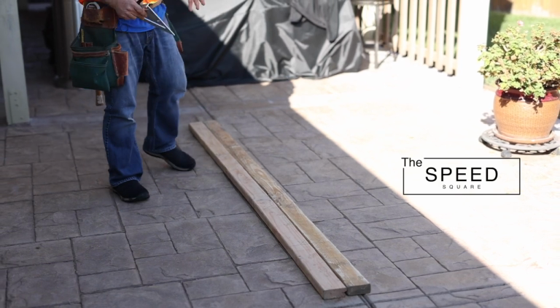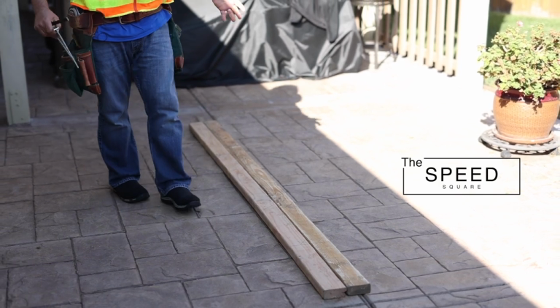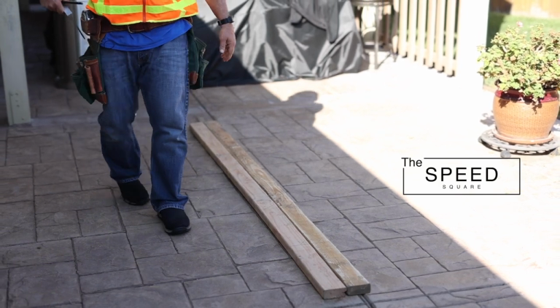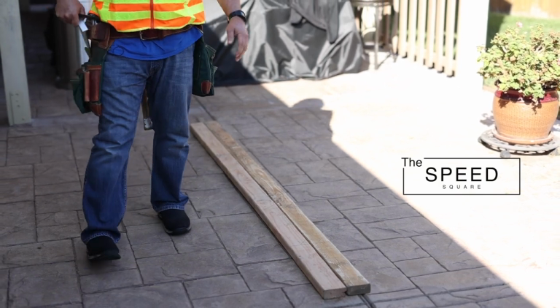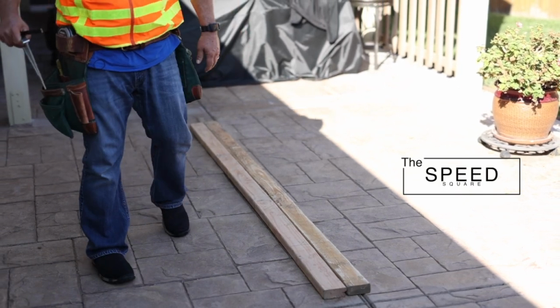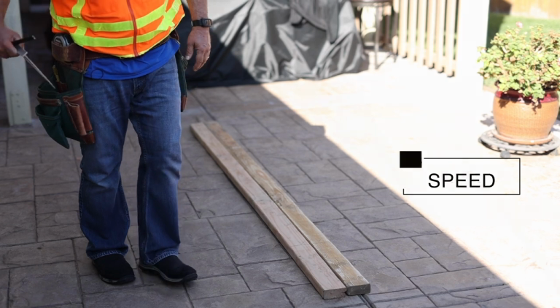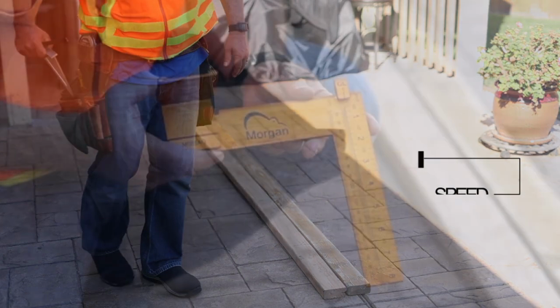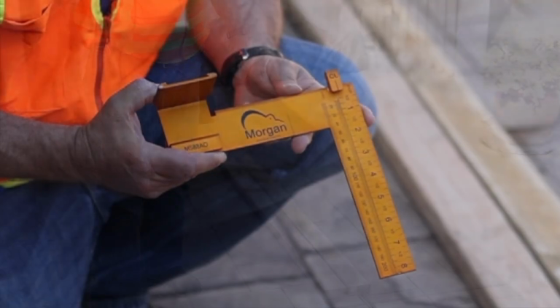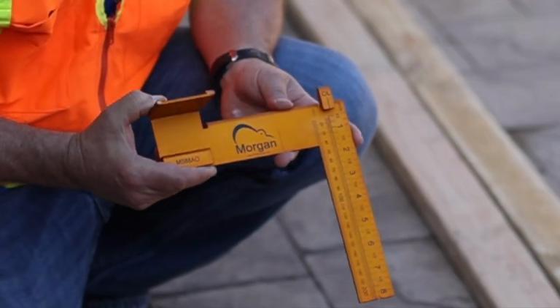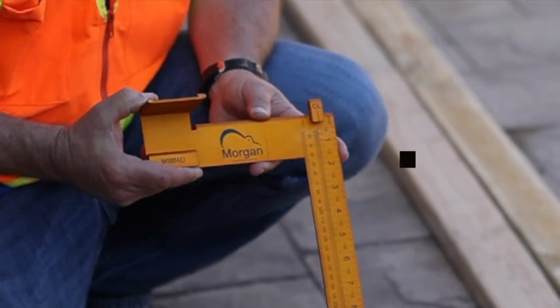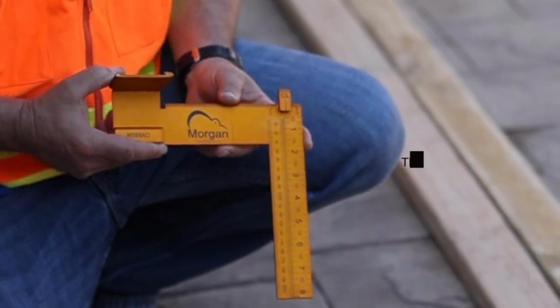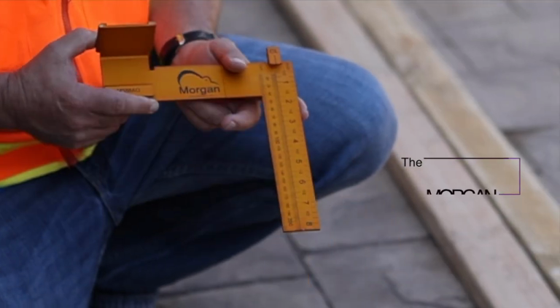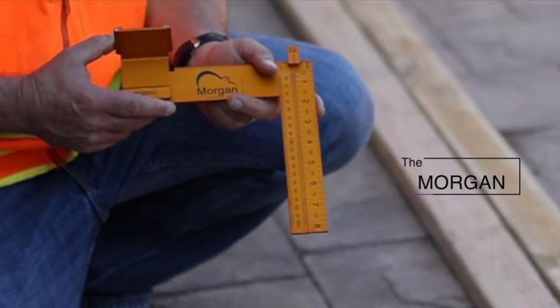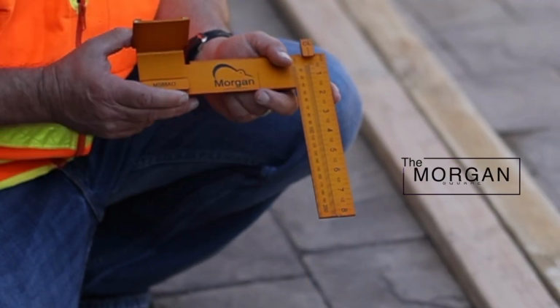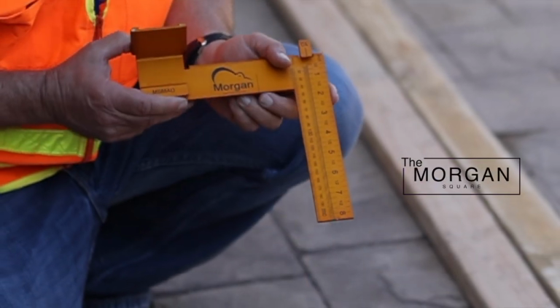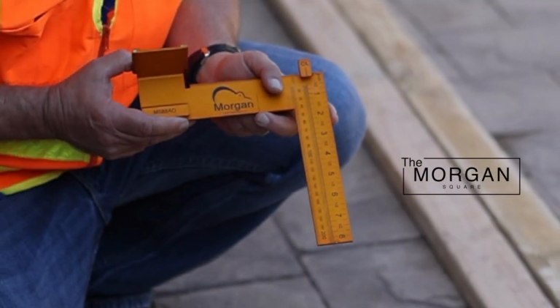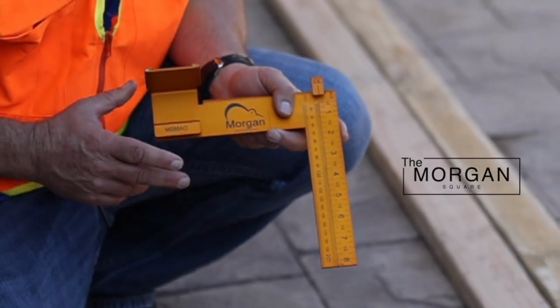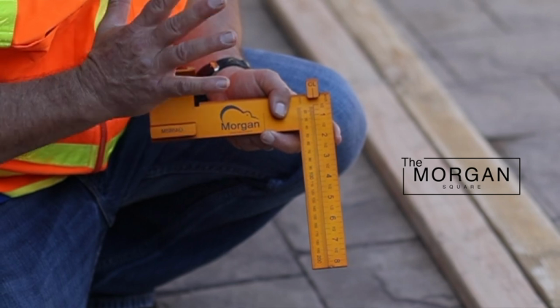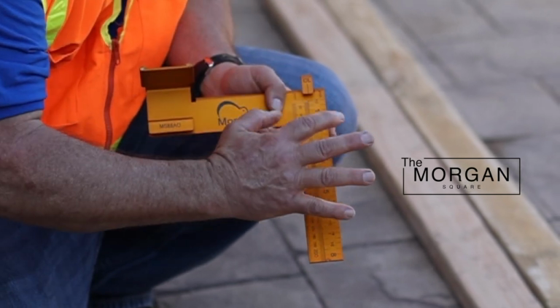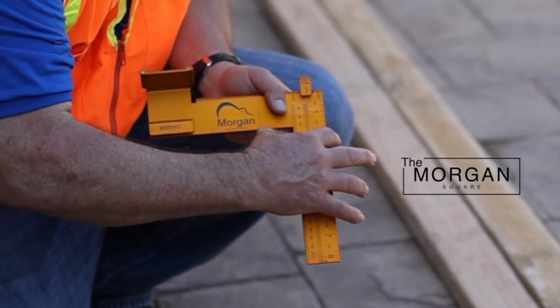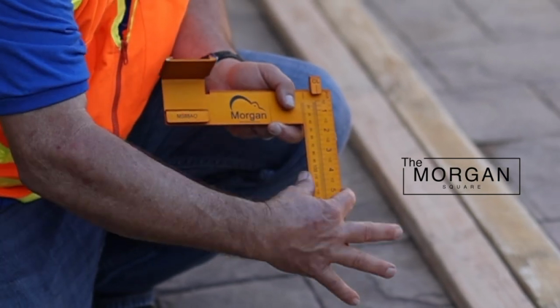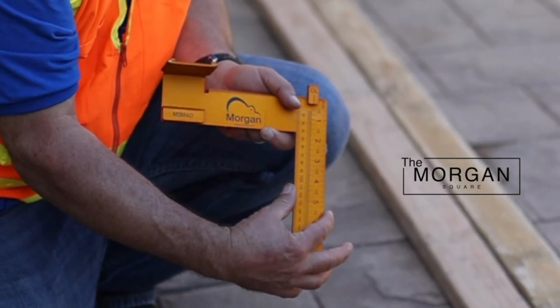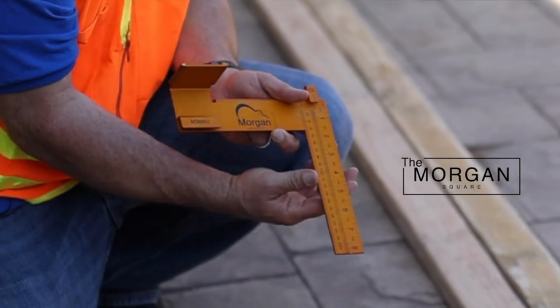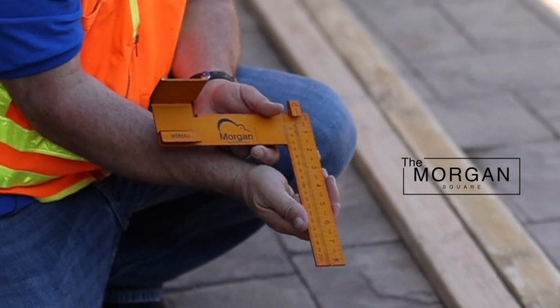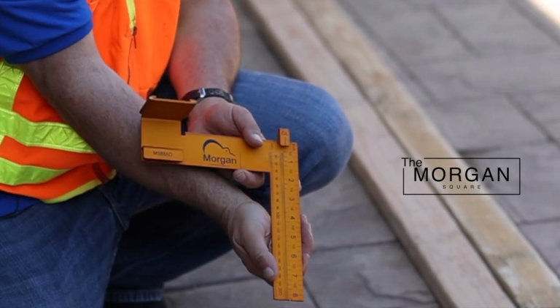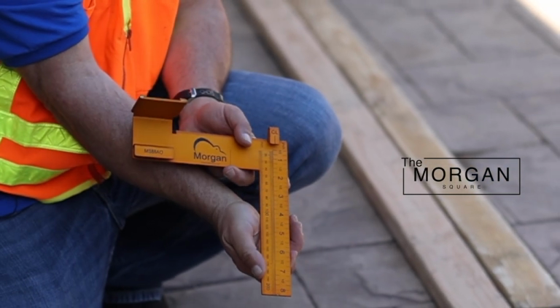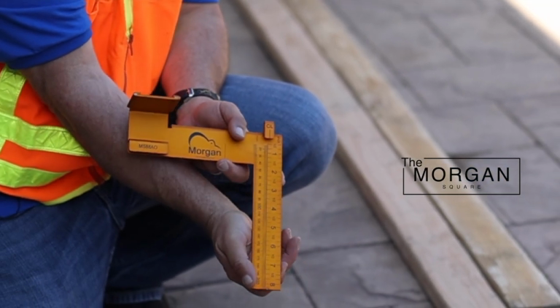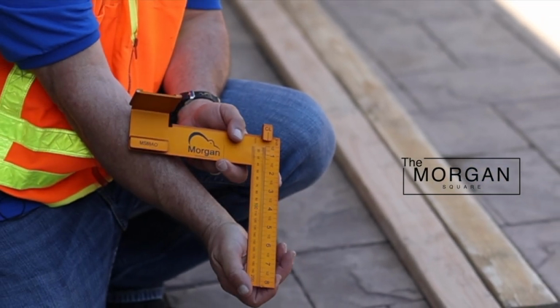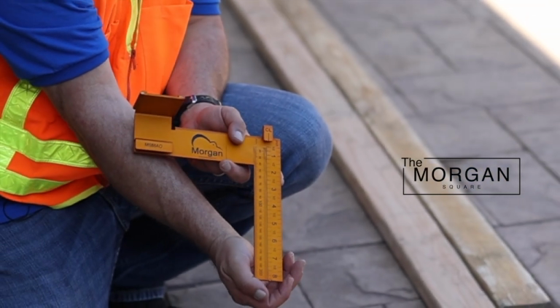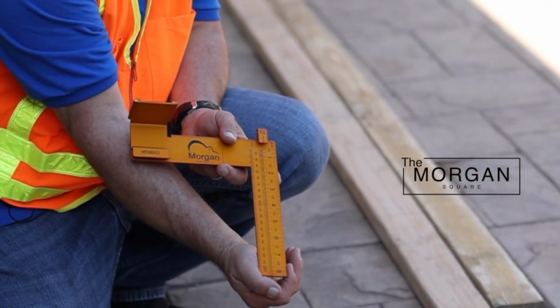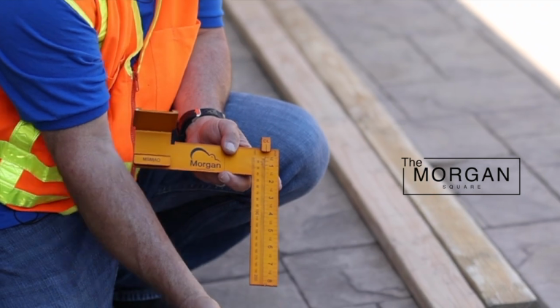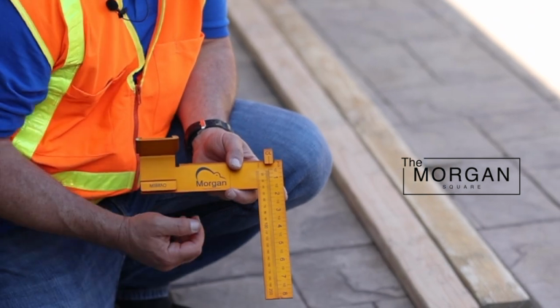Now you're finally done with the layout on that particular wall. This is the Morgan Square. A key feature for framing is that the tongue is an inch and a half — the same as the studs you're going to be putting in the wall that you're framing.